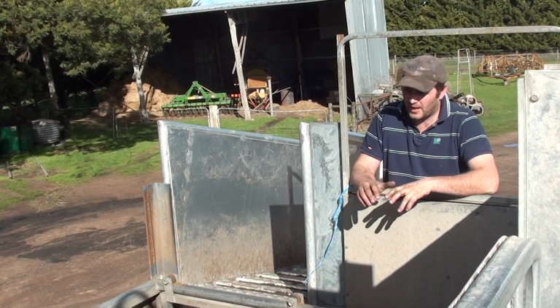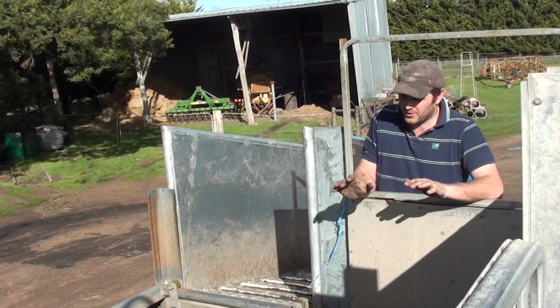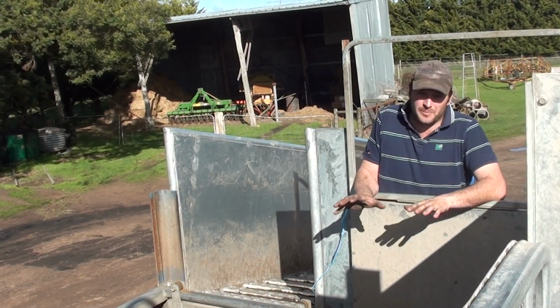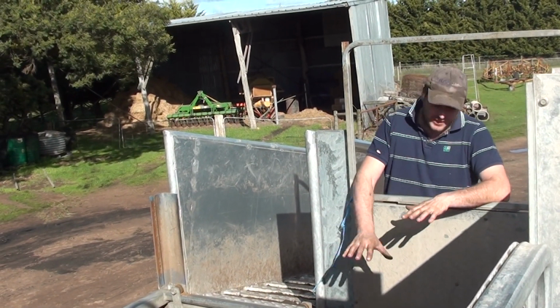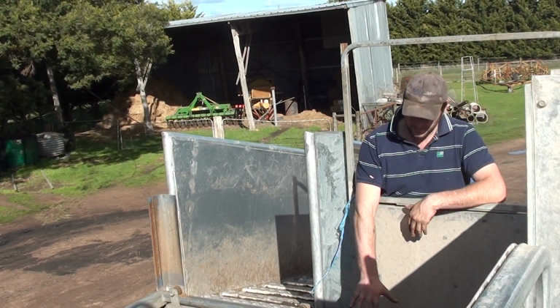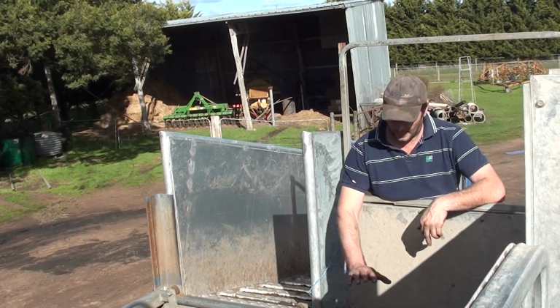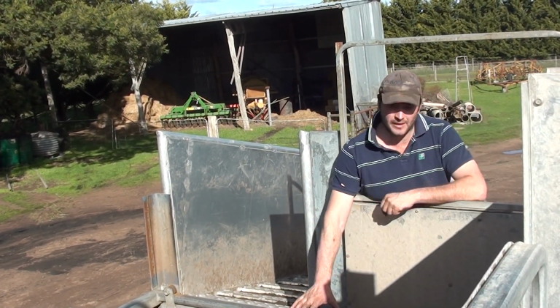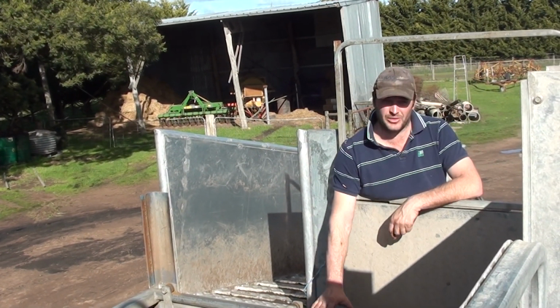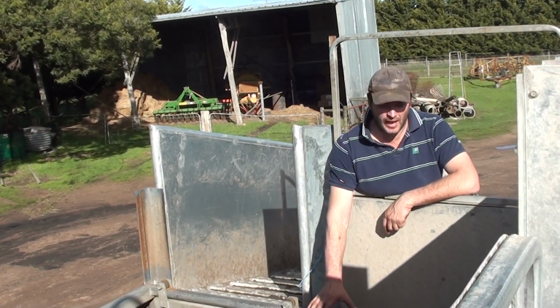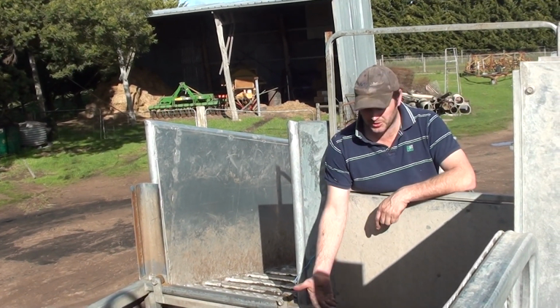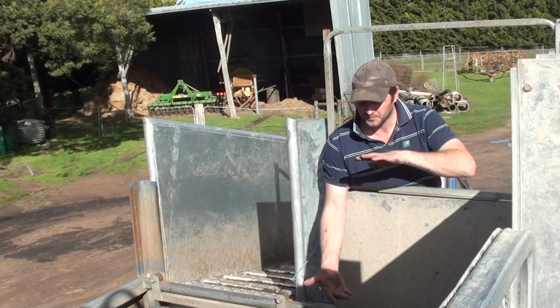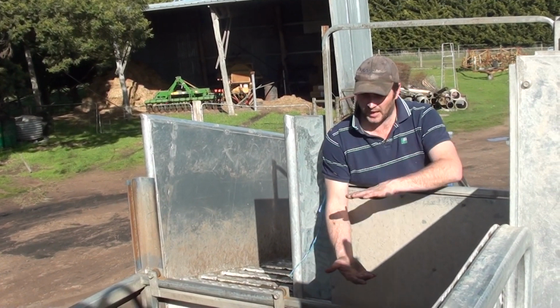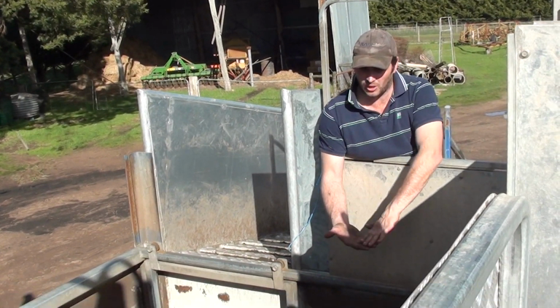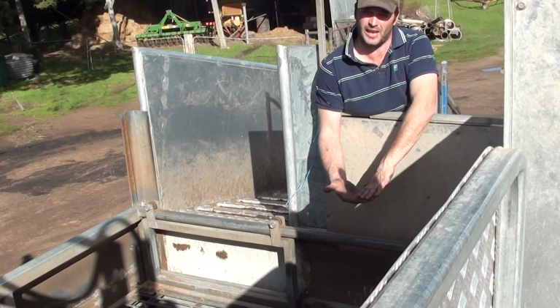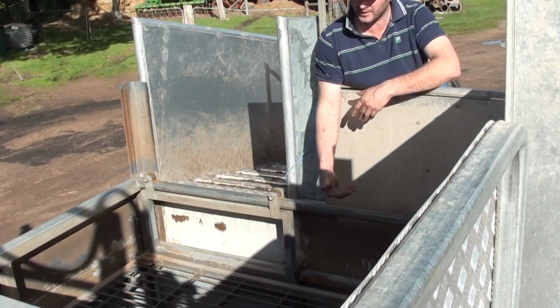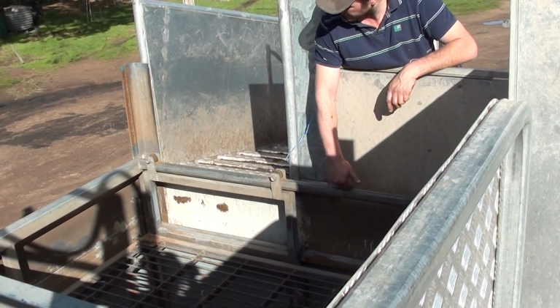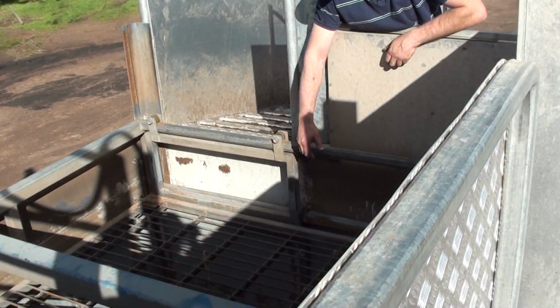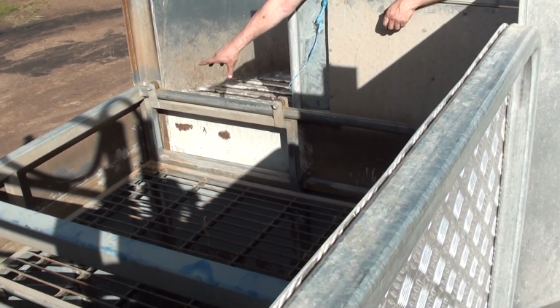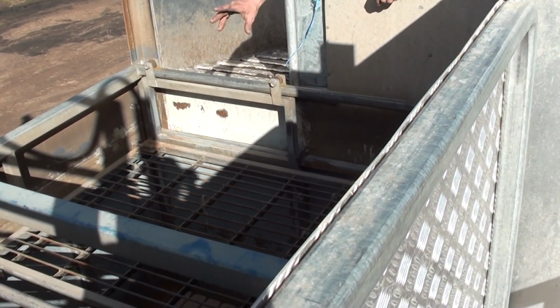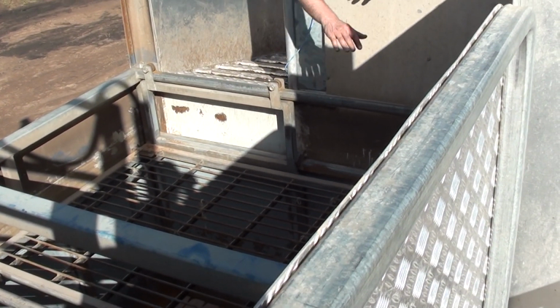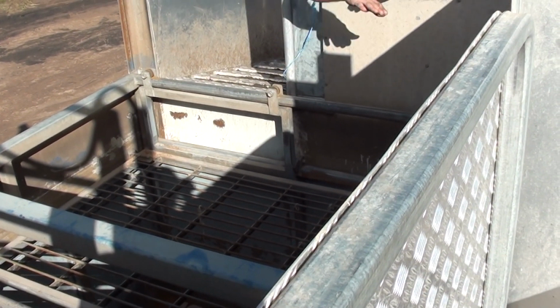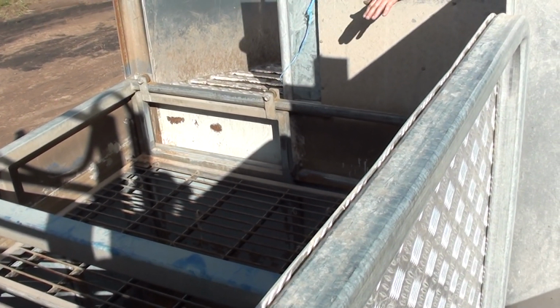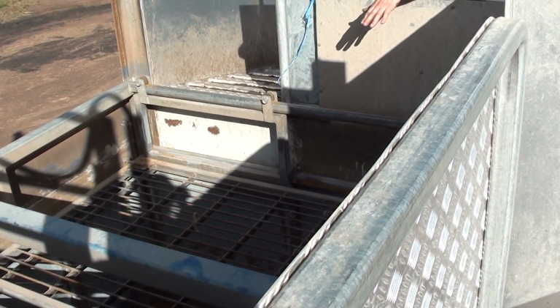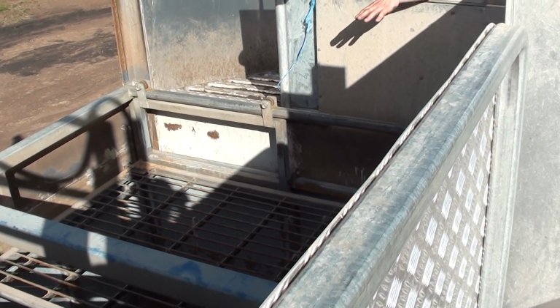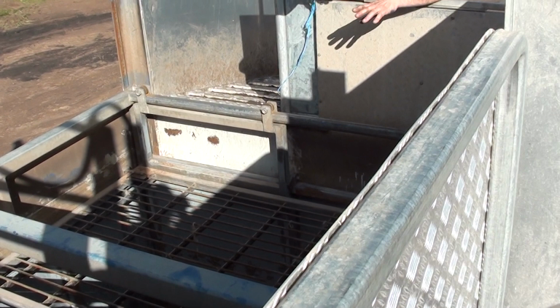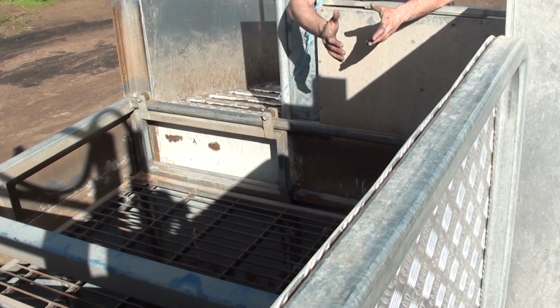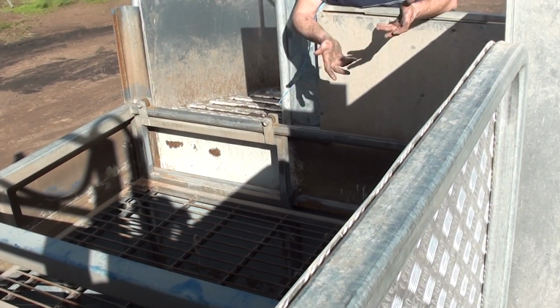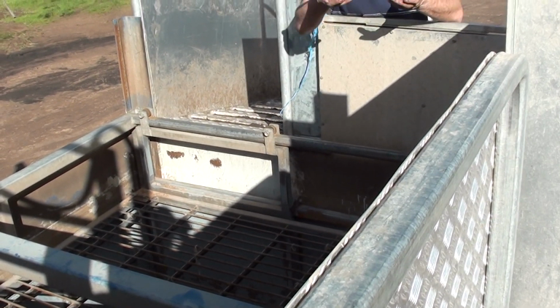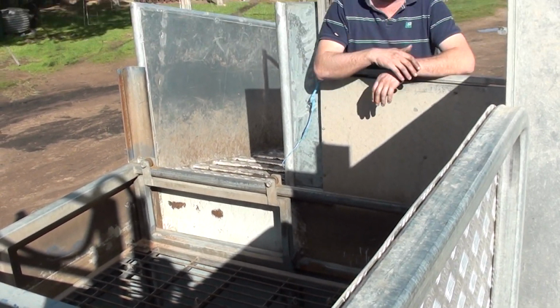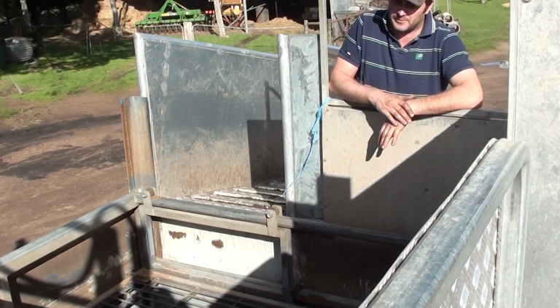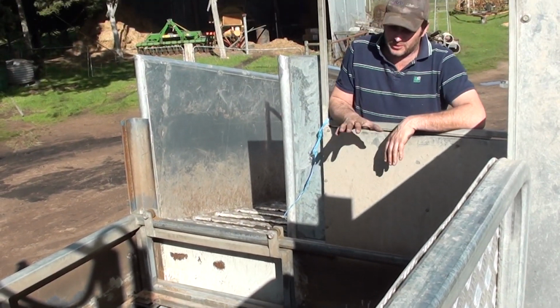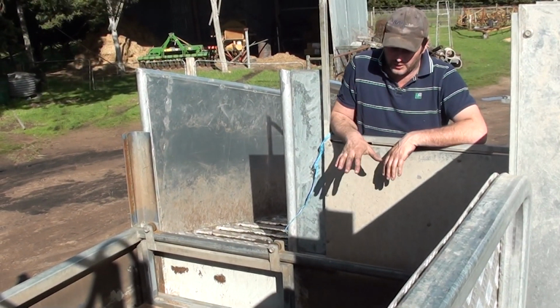Once the sheep are in here, they'll be underneath that cage. The cage will hold their head under. You can see where the water level comes up over it. There's displacement as the water comes up with the sheep.